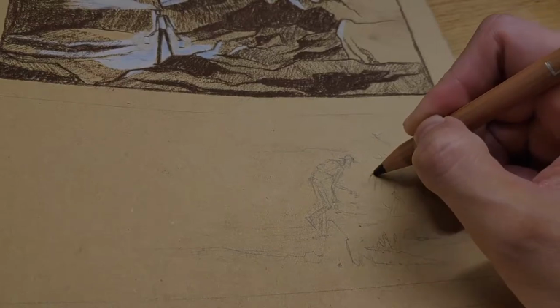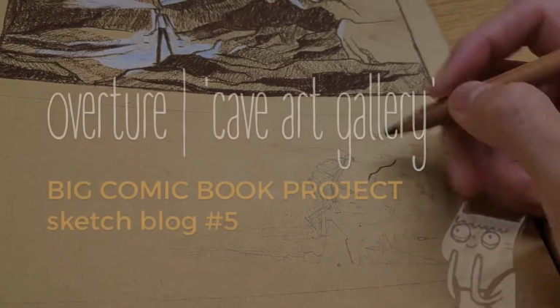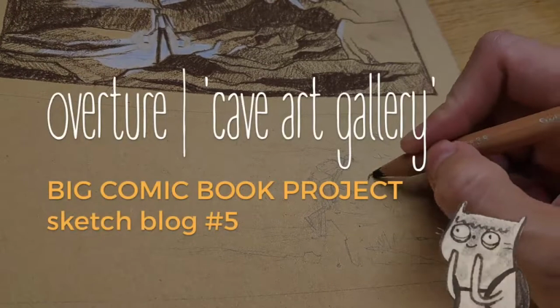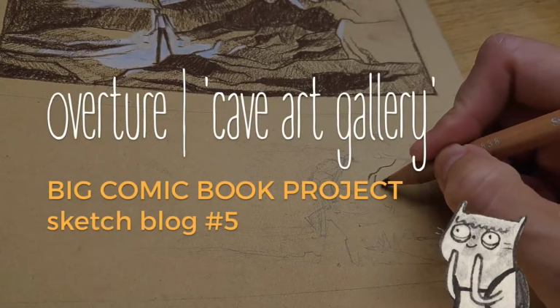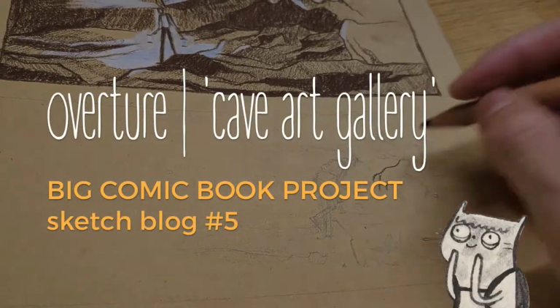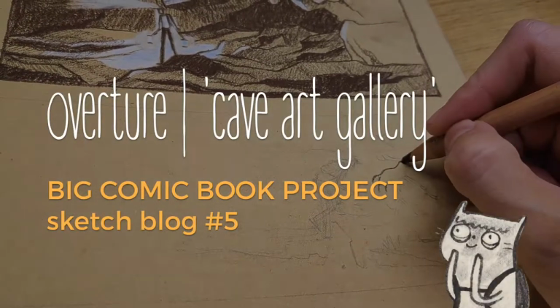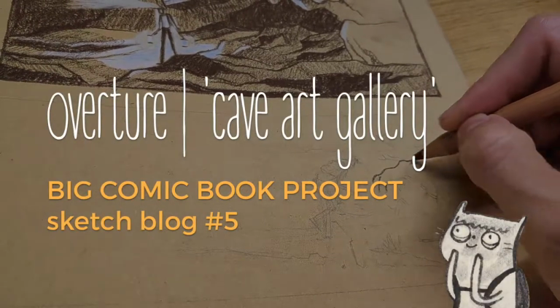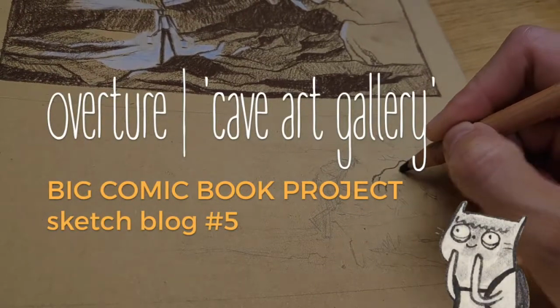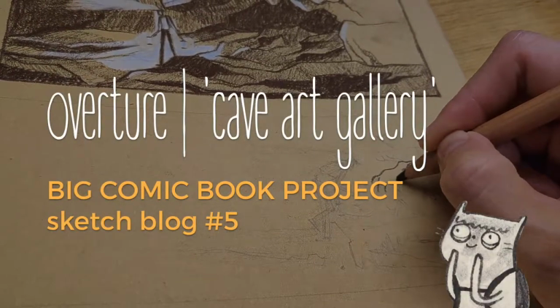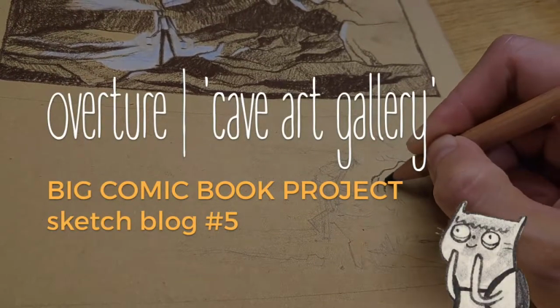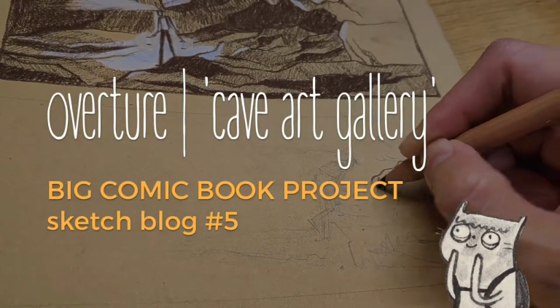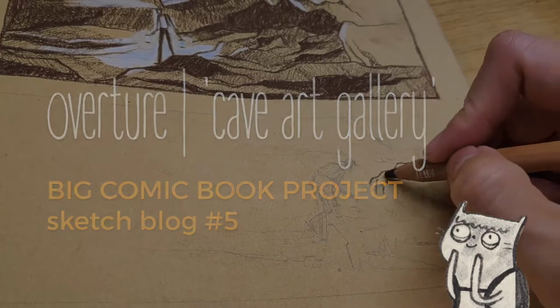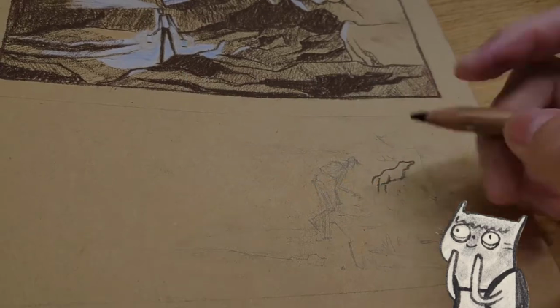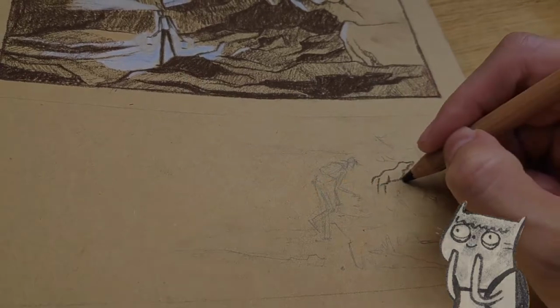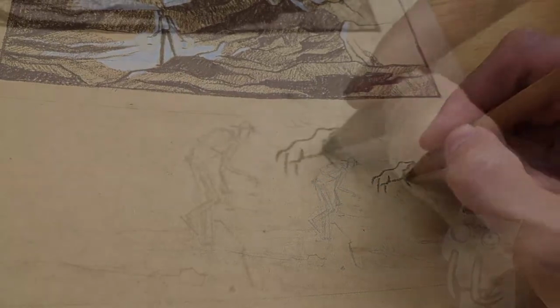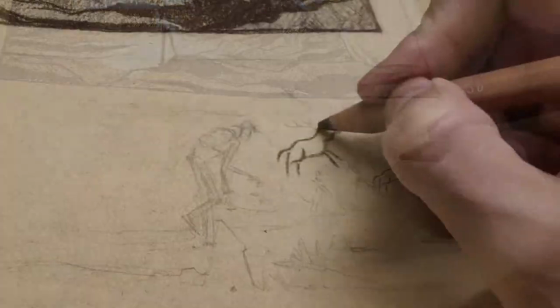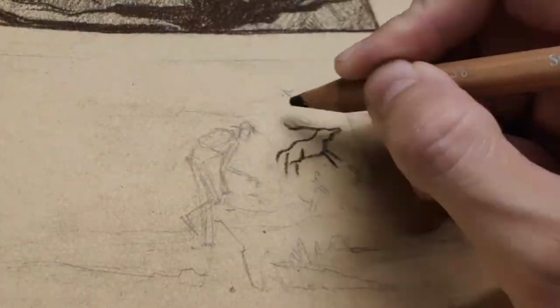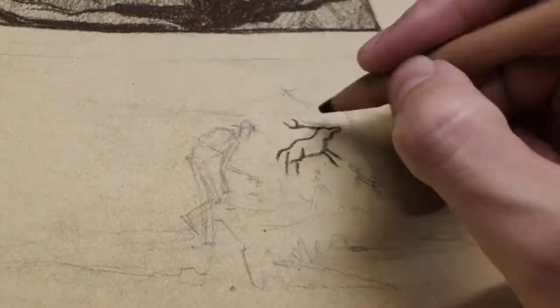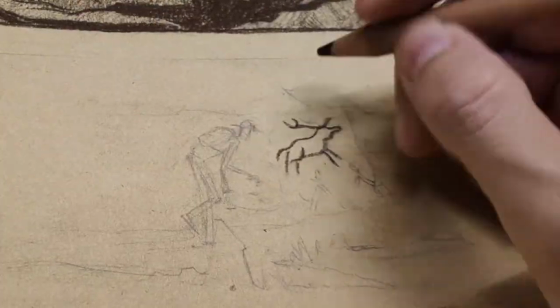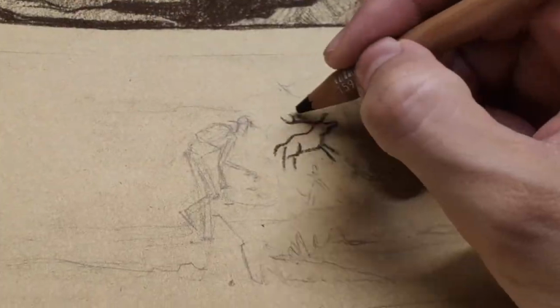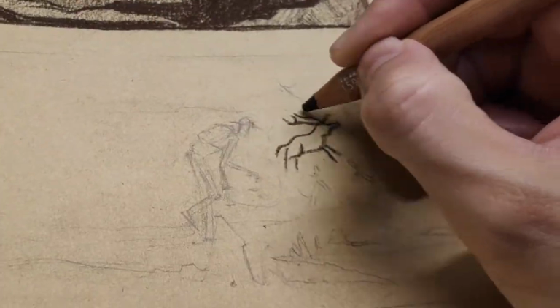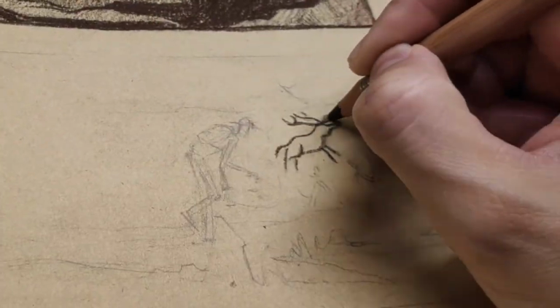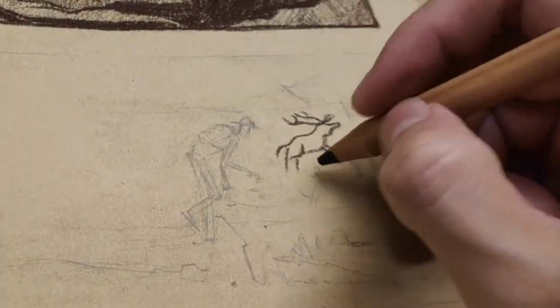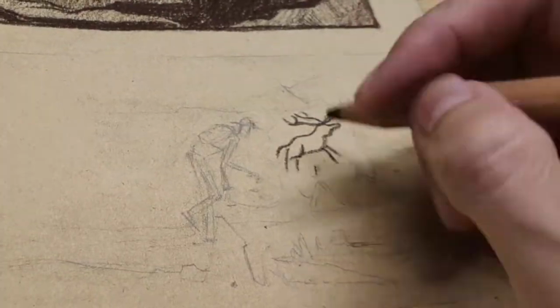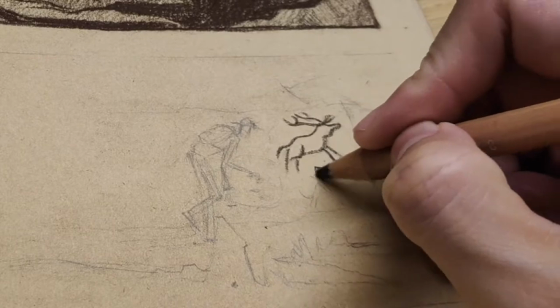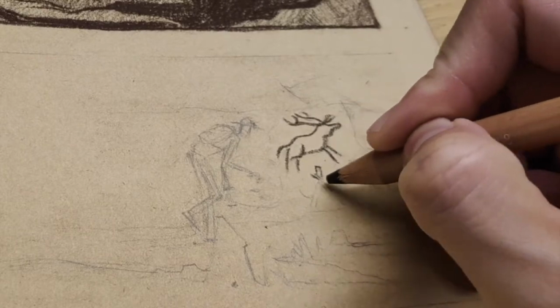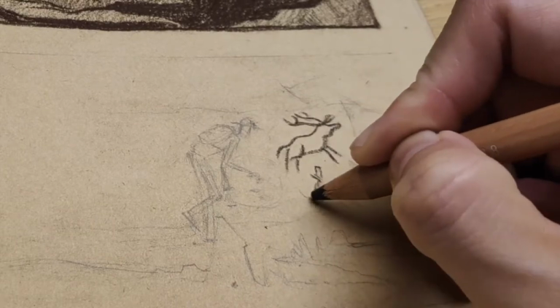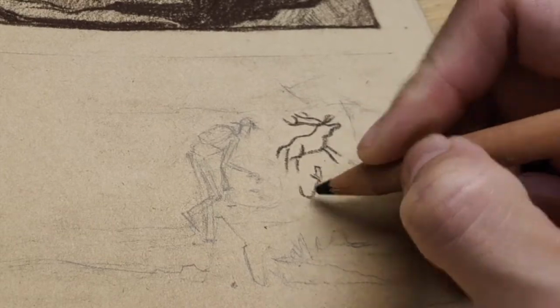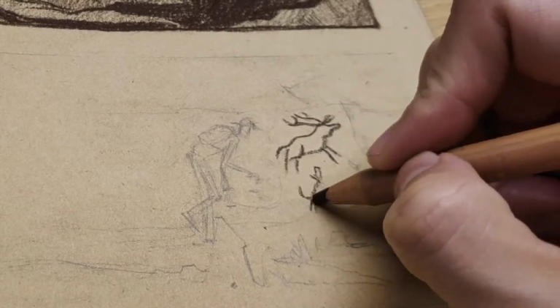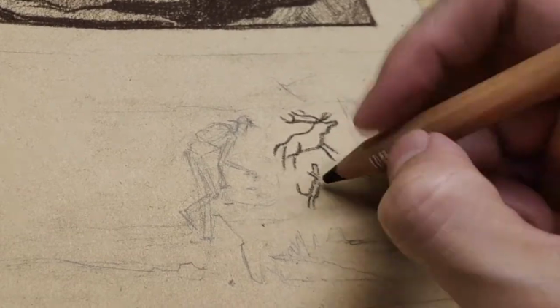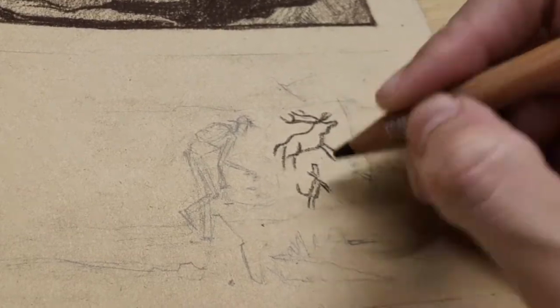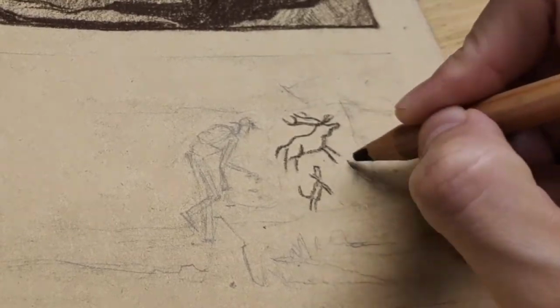Hello! In the last video, we spoke about using reference photos to help us complete the picture we've imagined for our comic book panels, so that we end up creating convincing drawings.